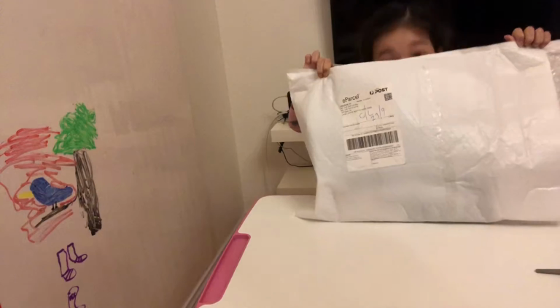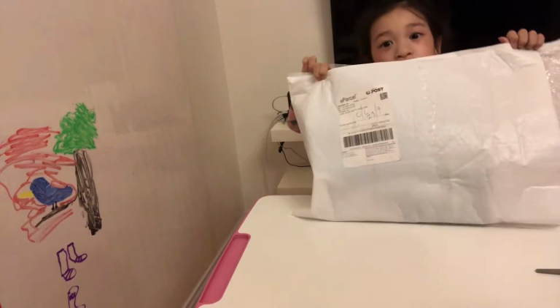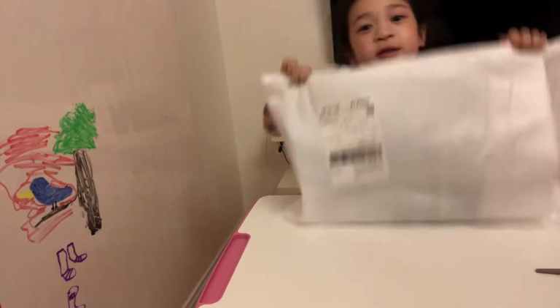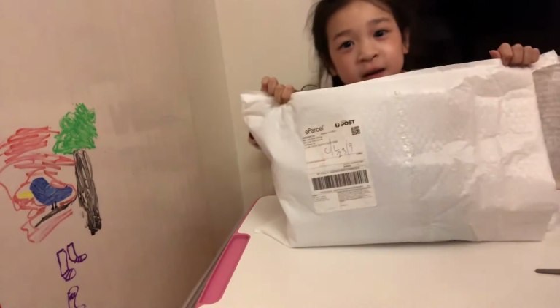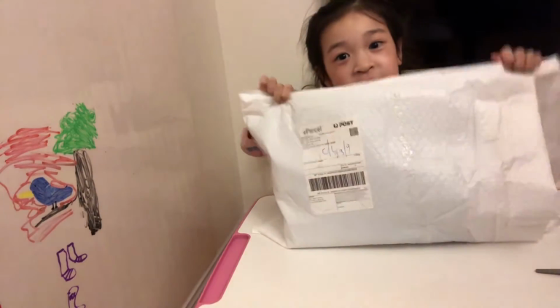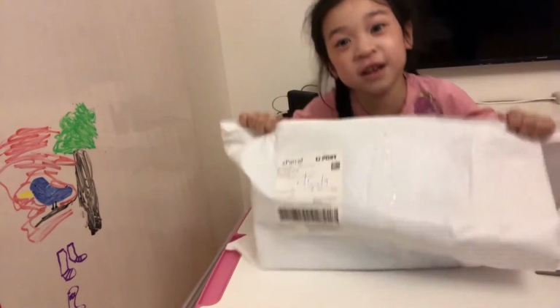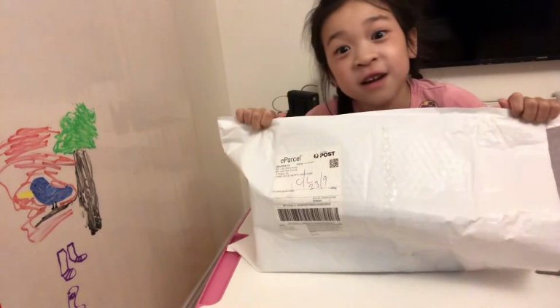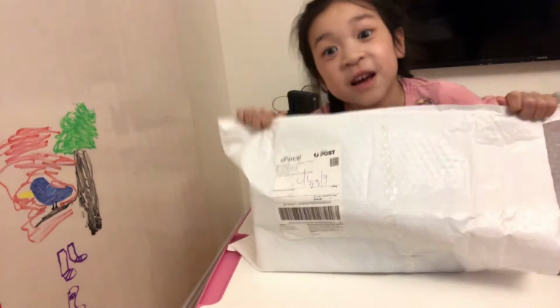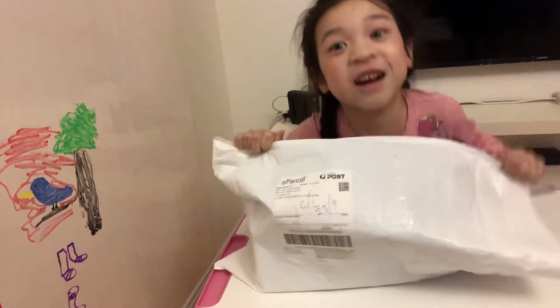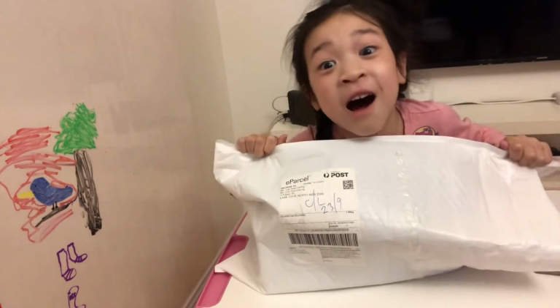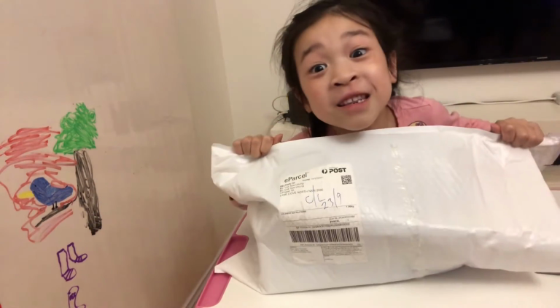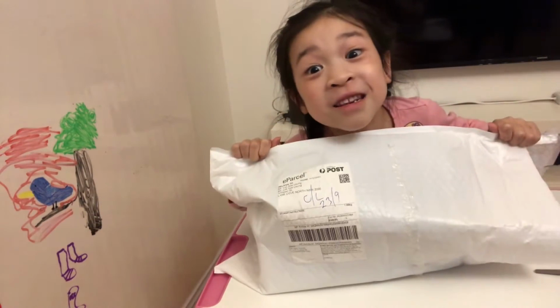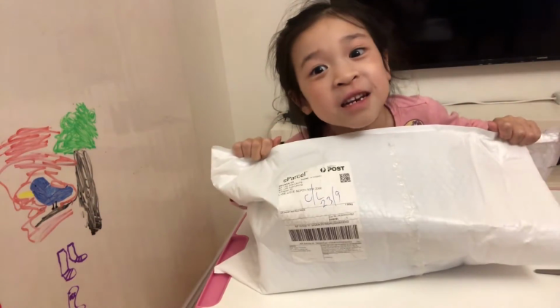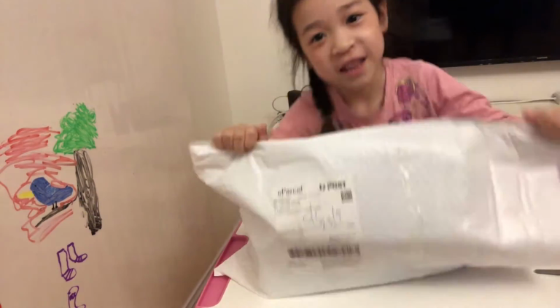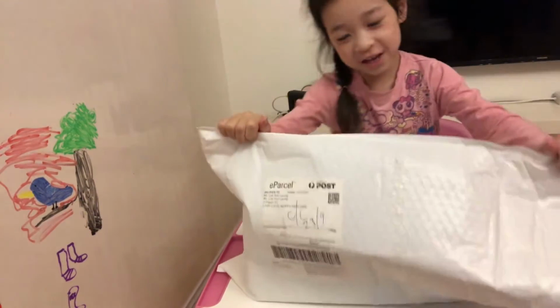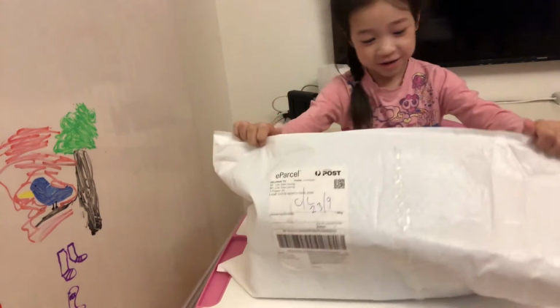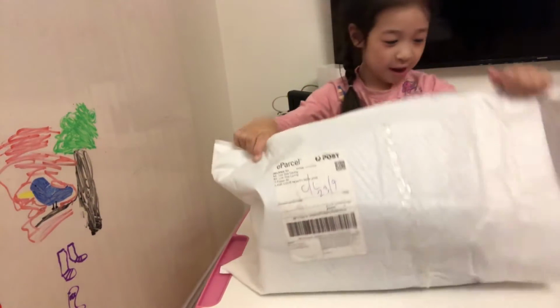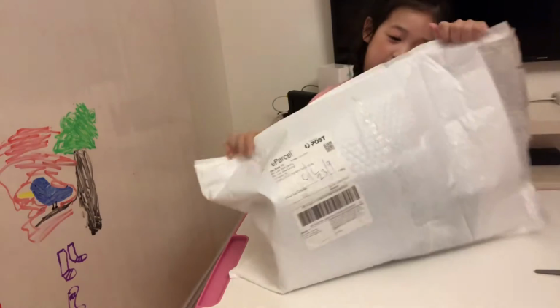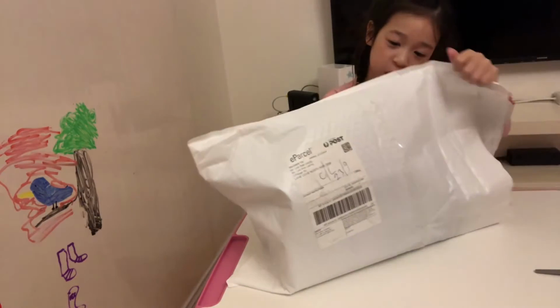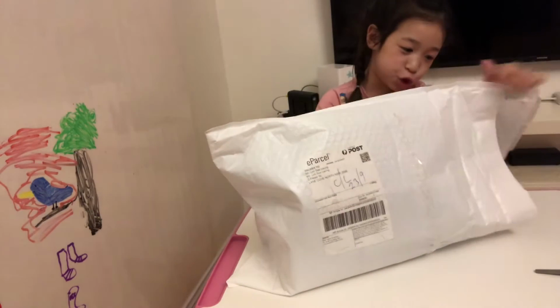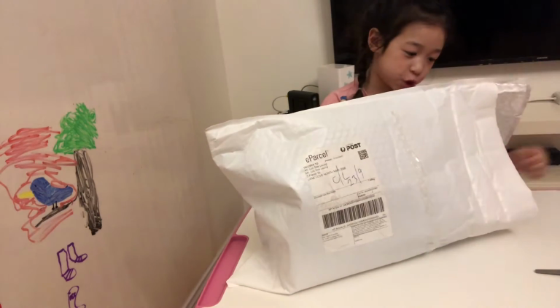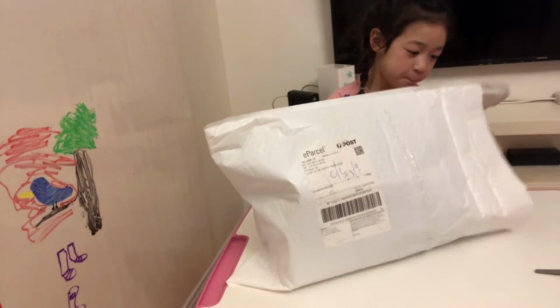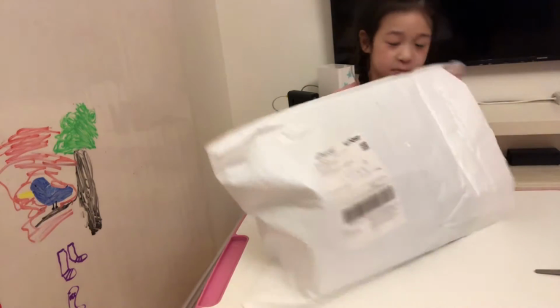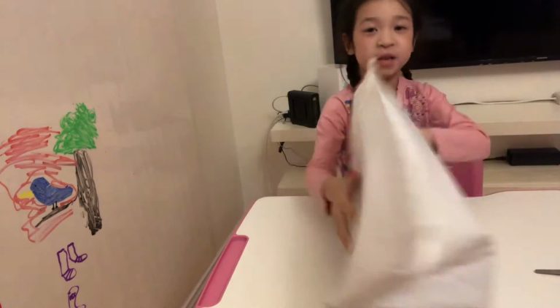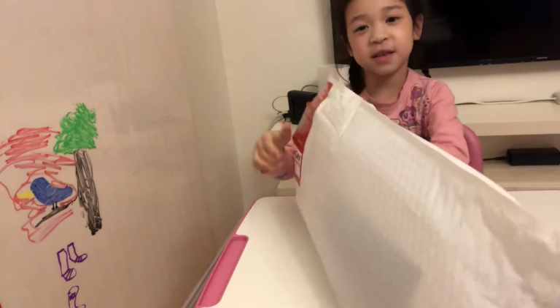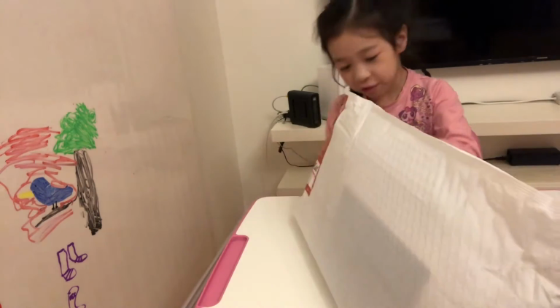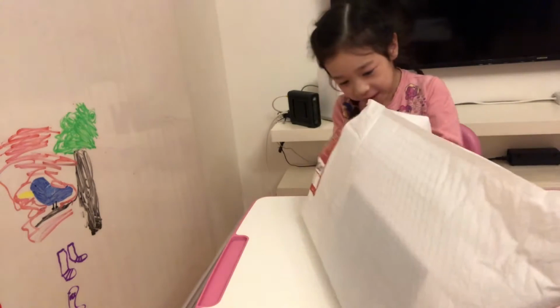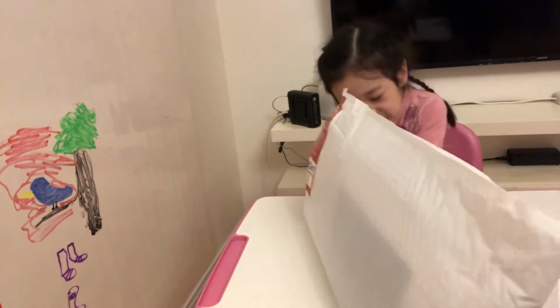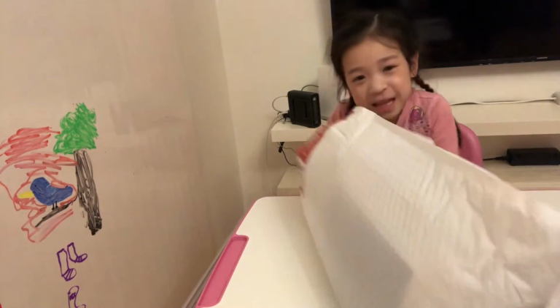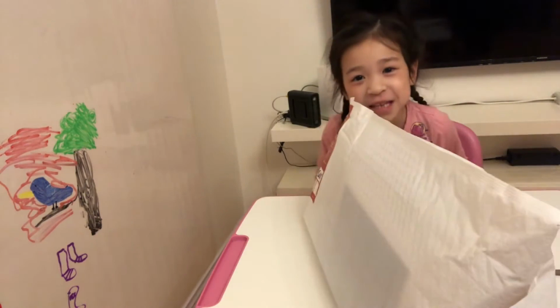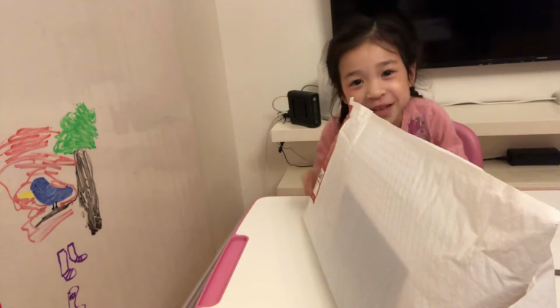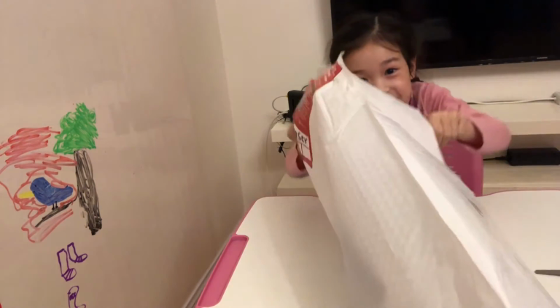Dun-dun! Here is a package. This is filming. Let's see what's in here.